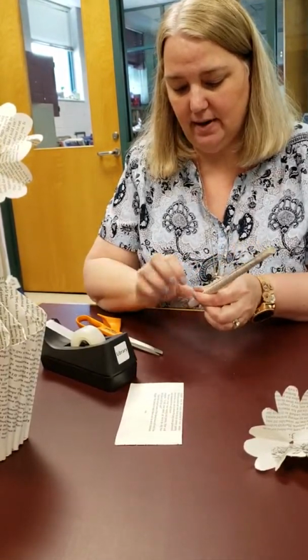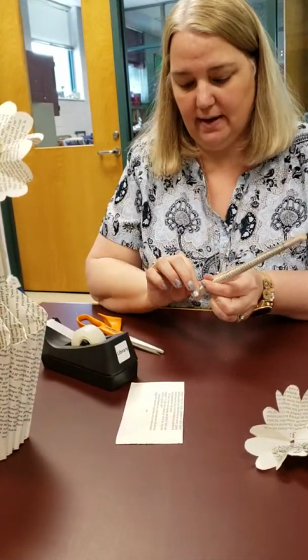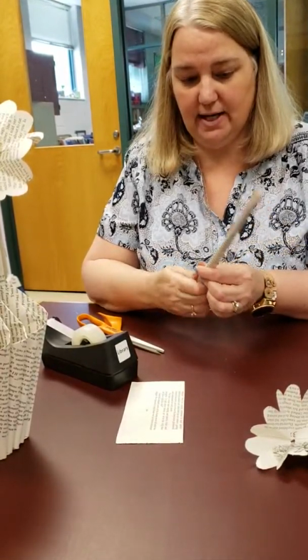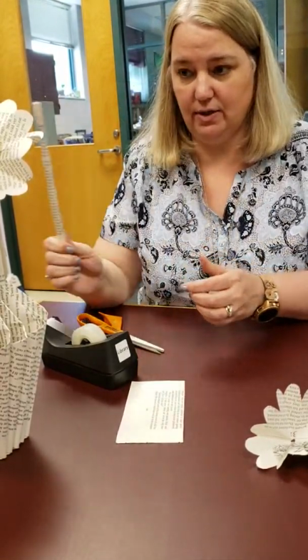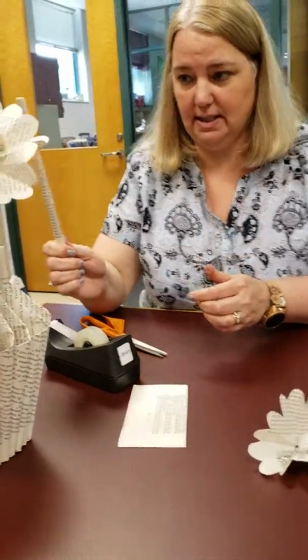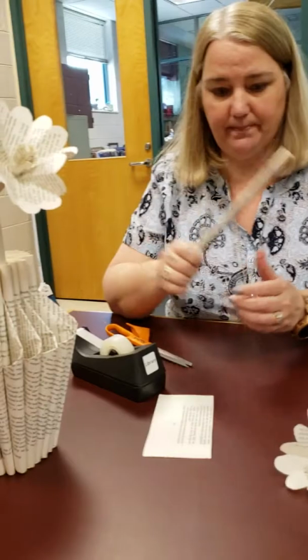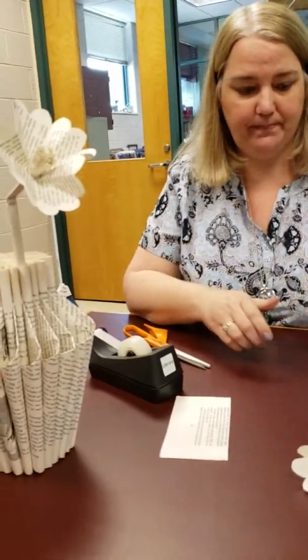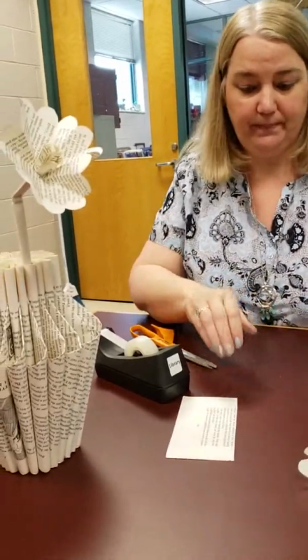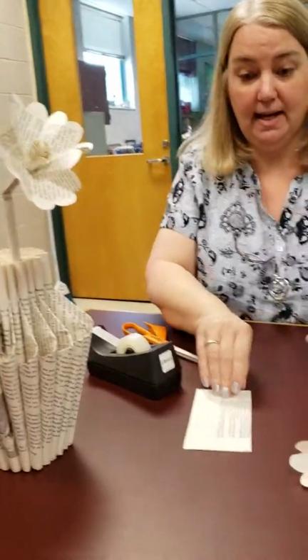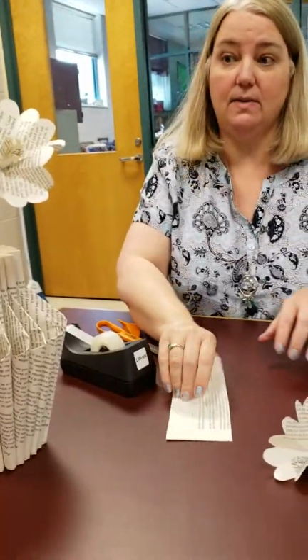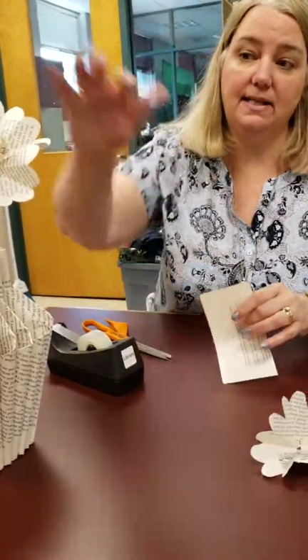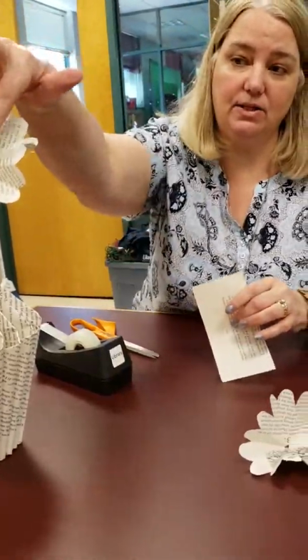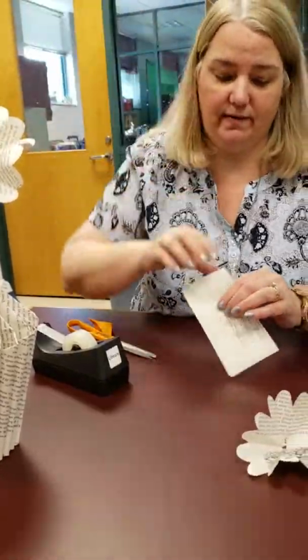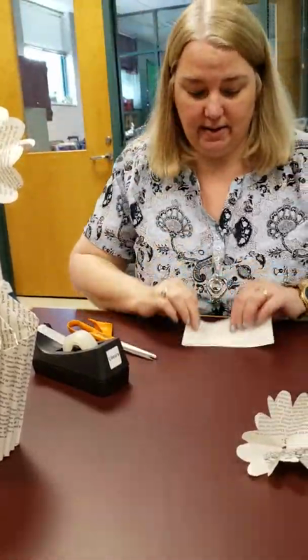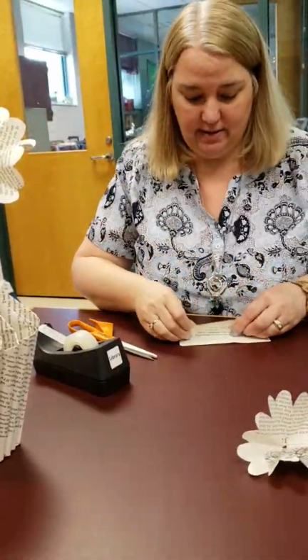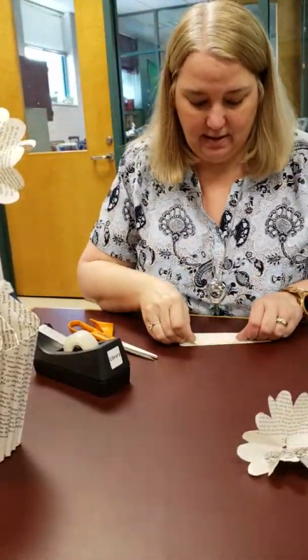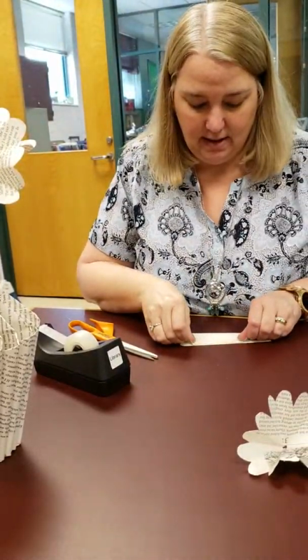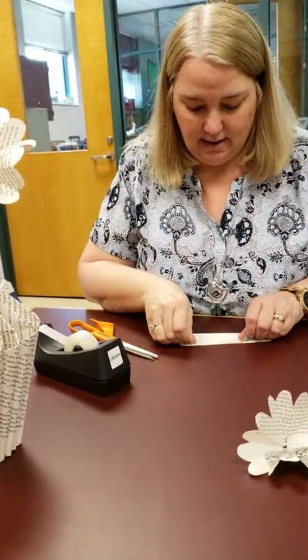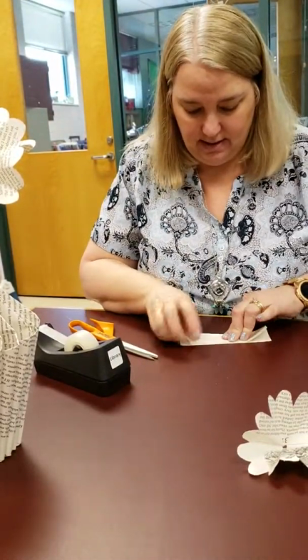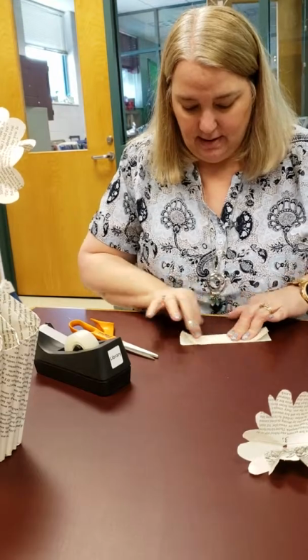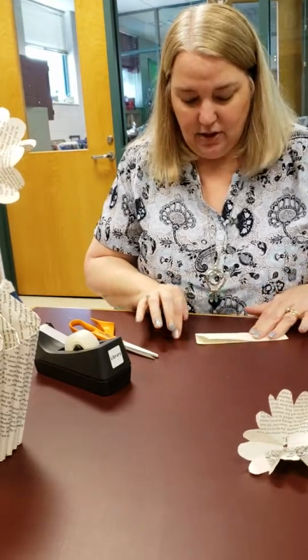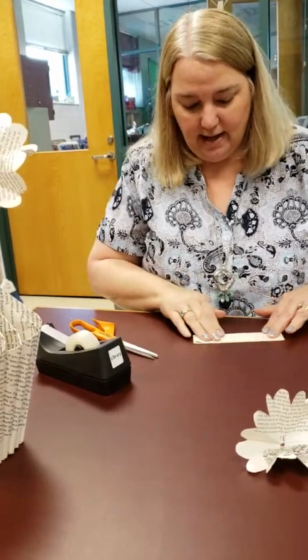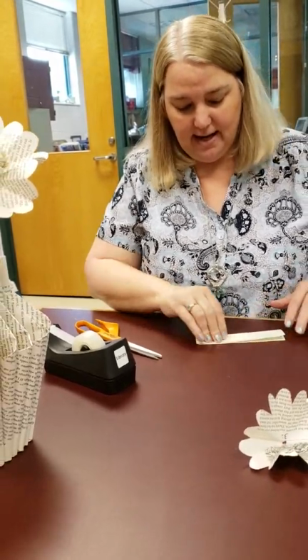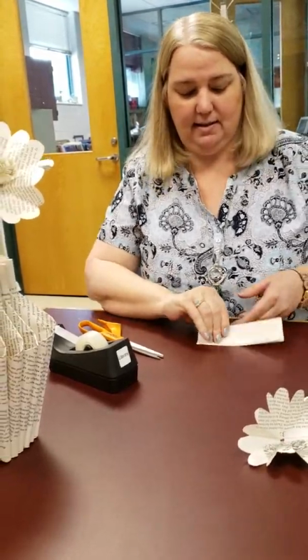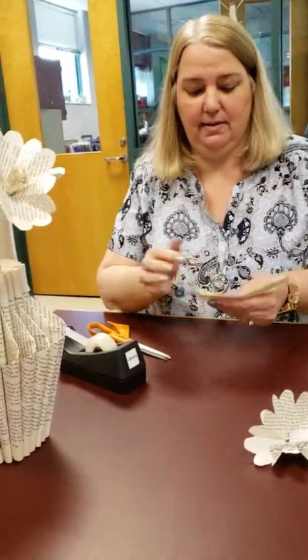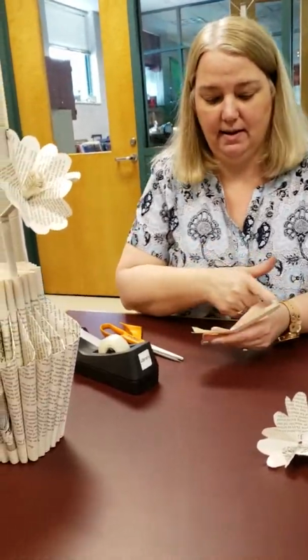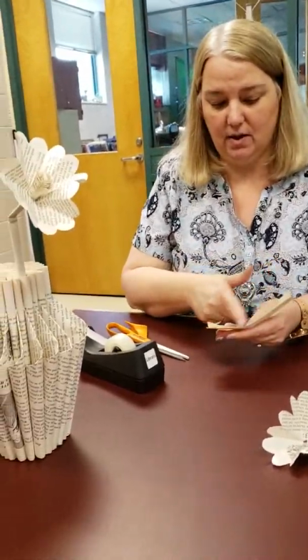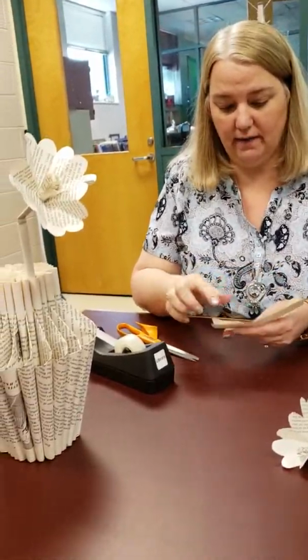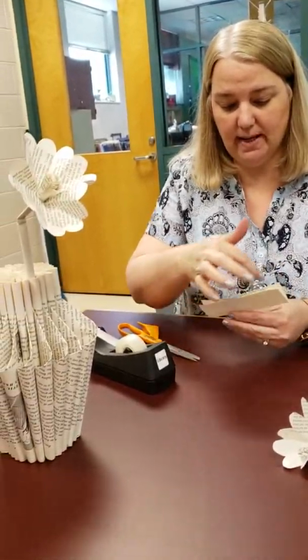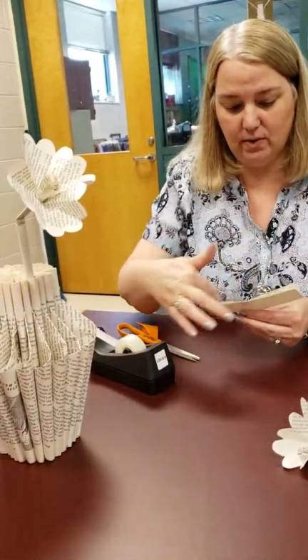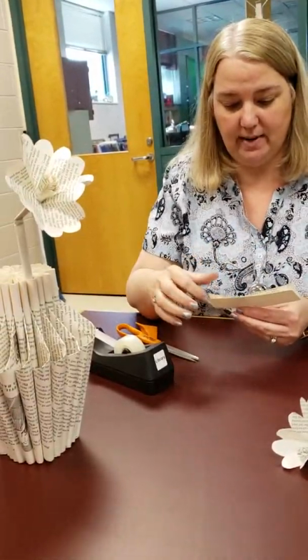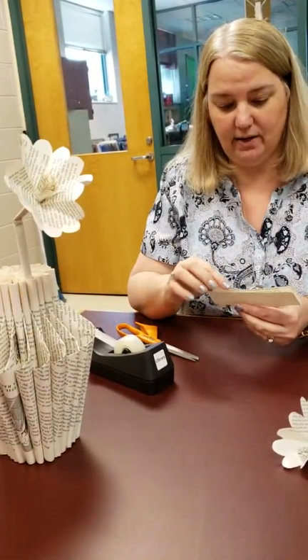We're going to put tape in three places to make sure it stays — each end and the middle. And that's your stem.